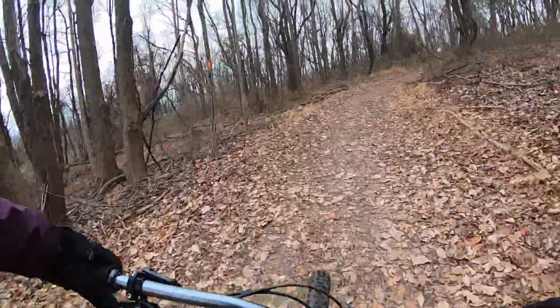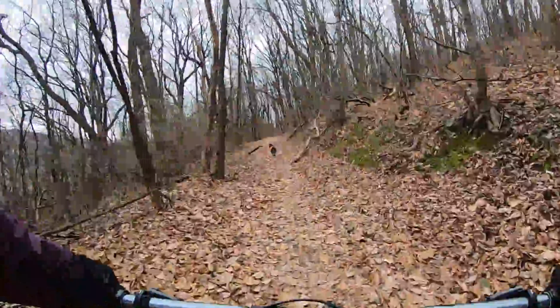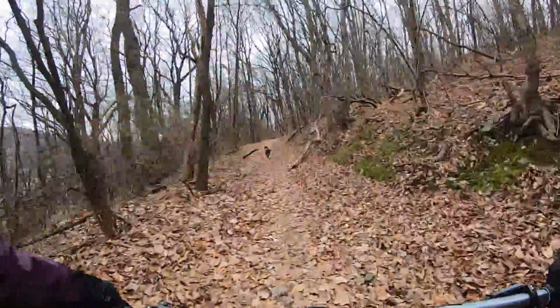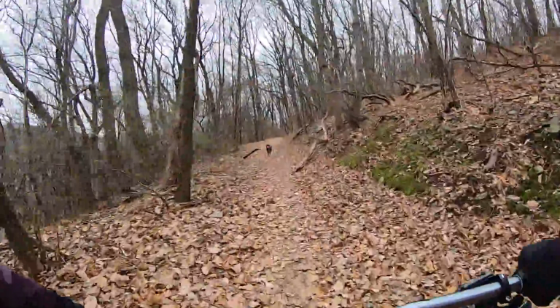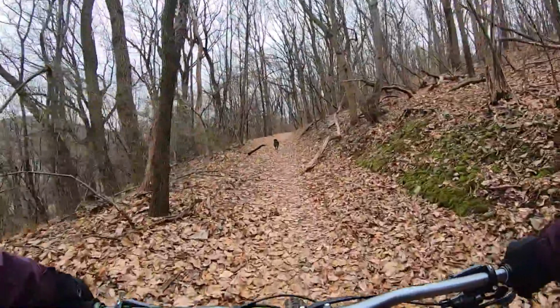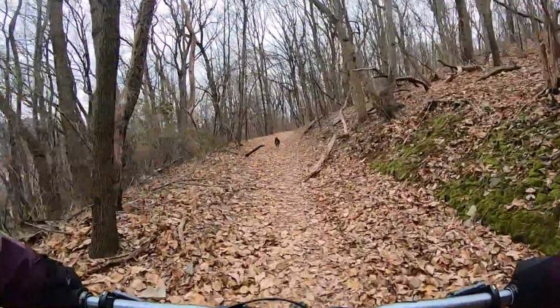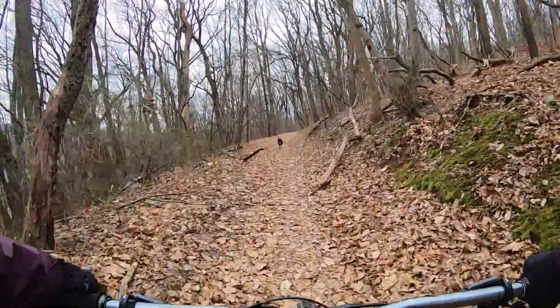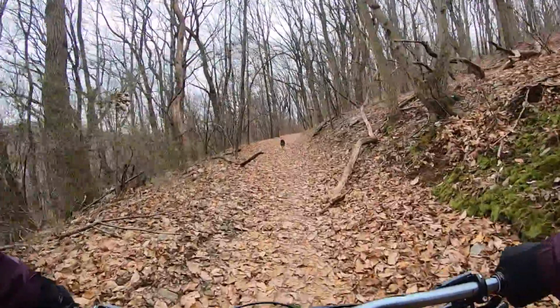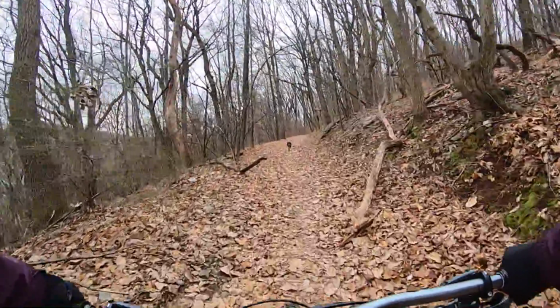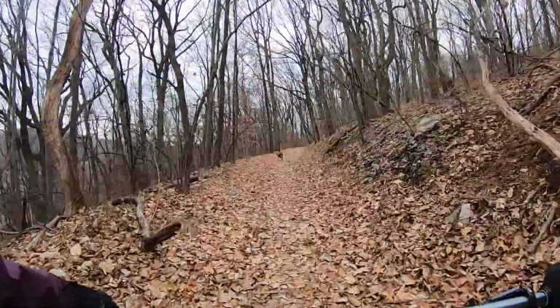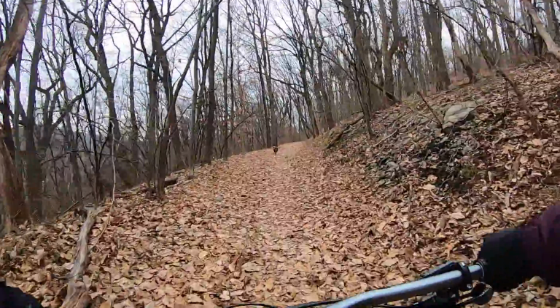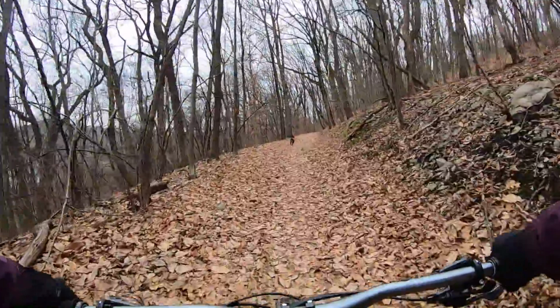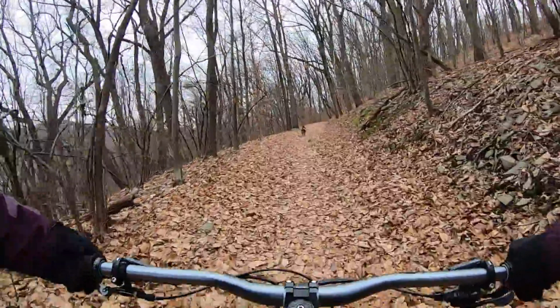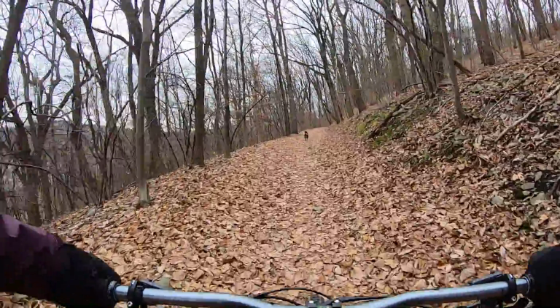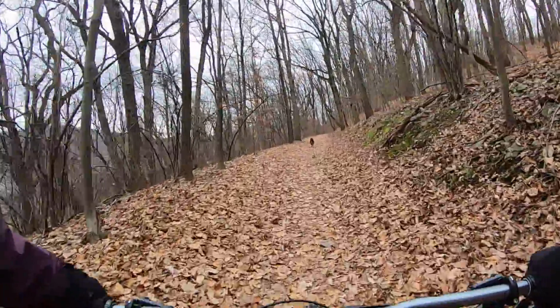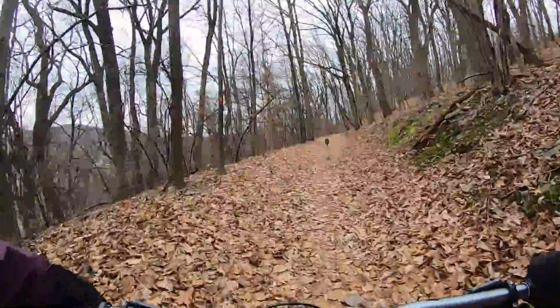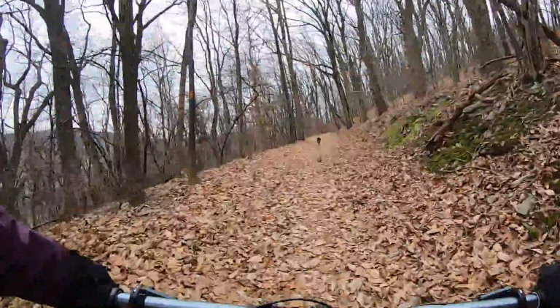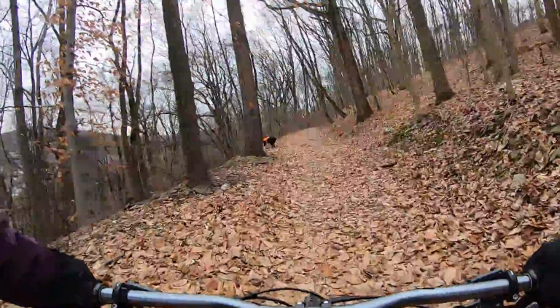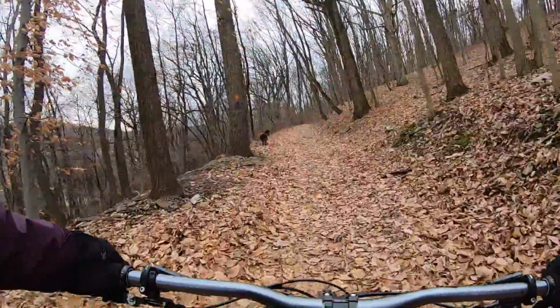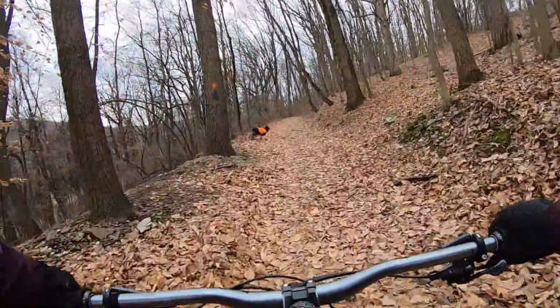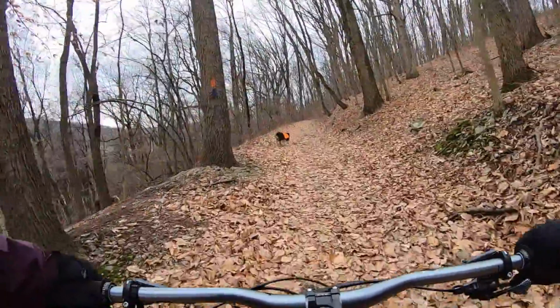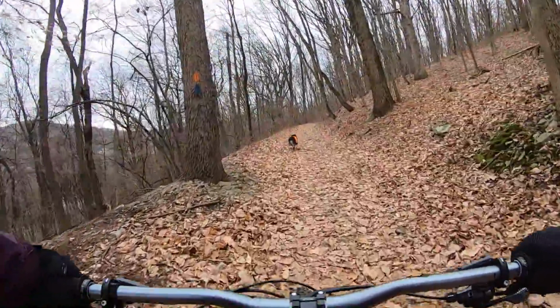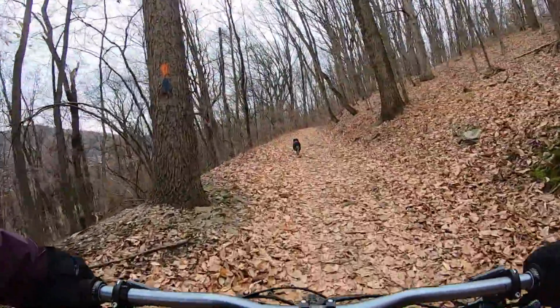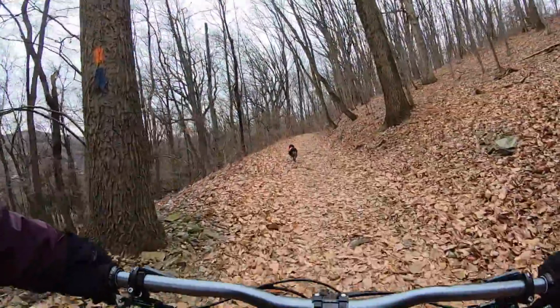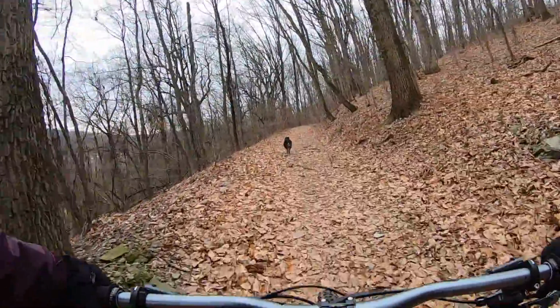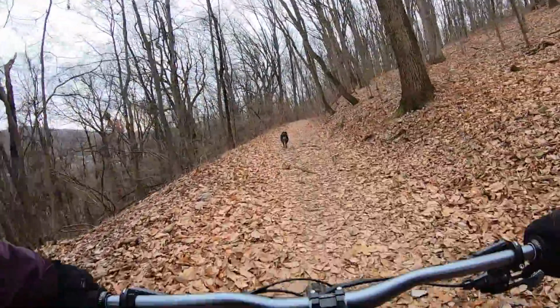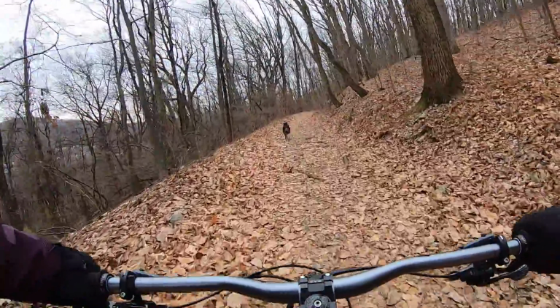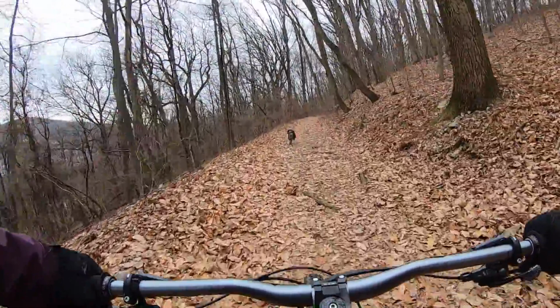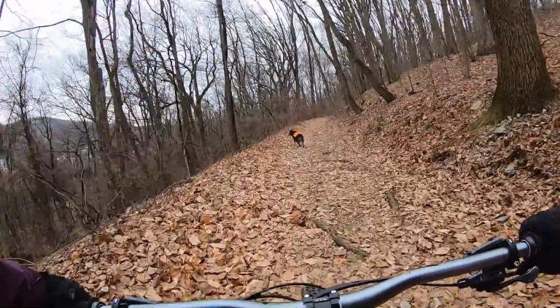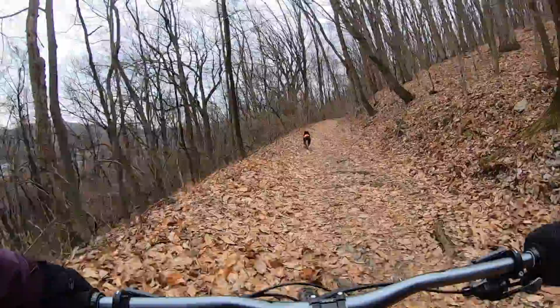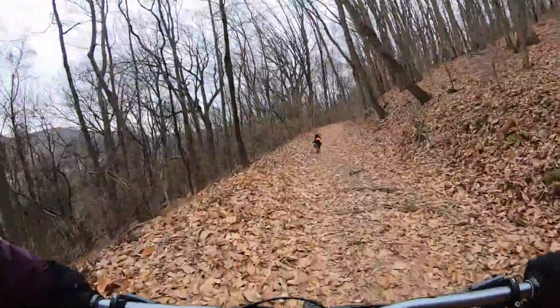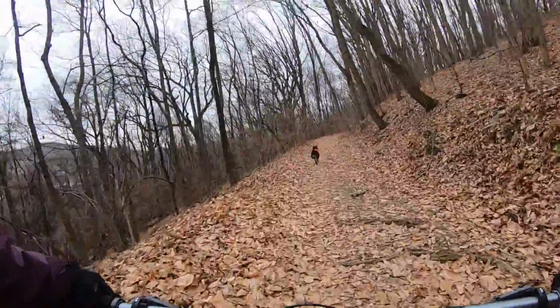We're on the north double track headed towards the quarry. Steve just told us 'sands' is French for 'without,' so that trail is 'without flow' — but I wouldn't say it's completely without flow.